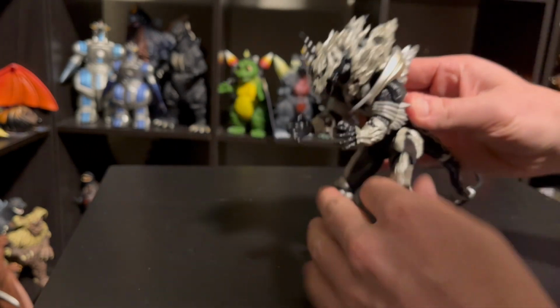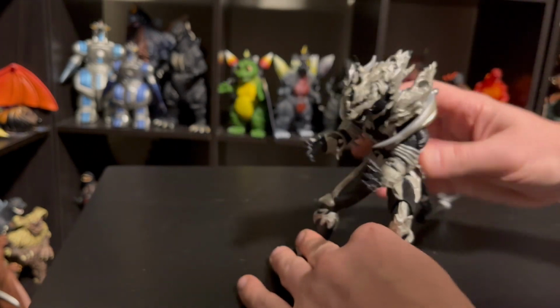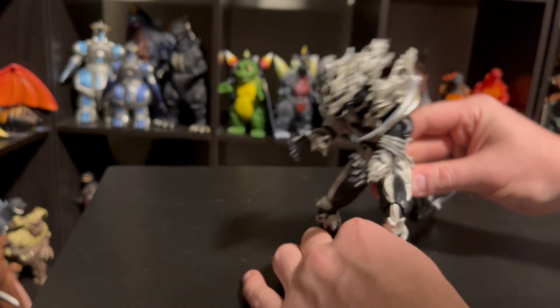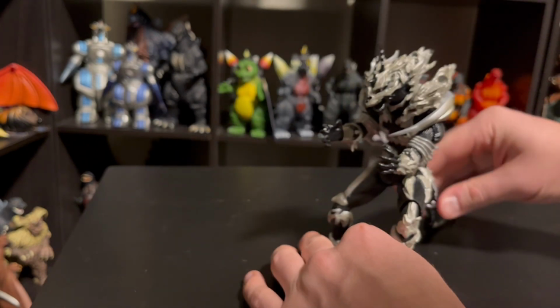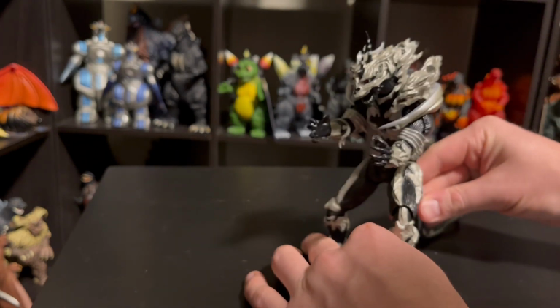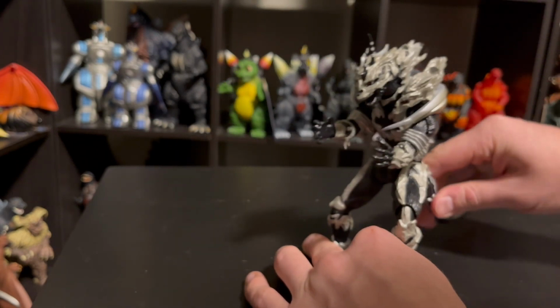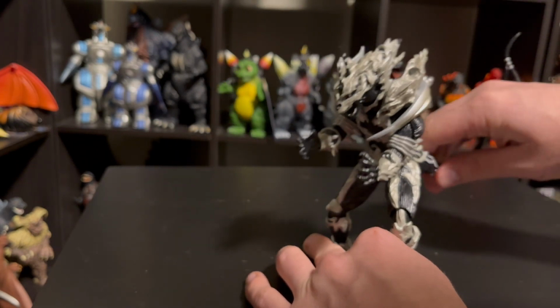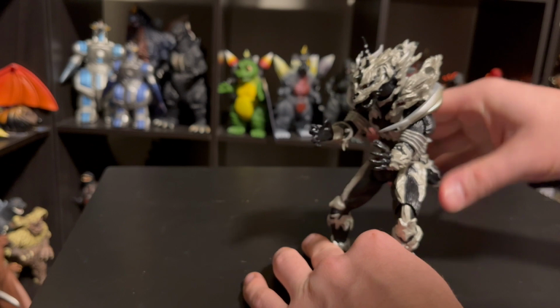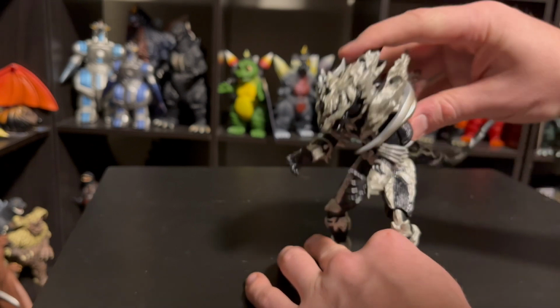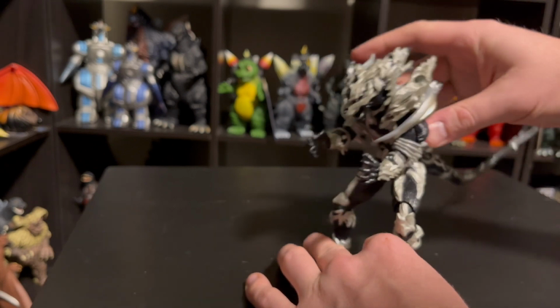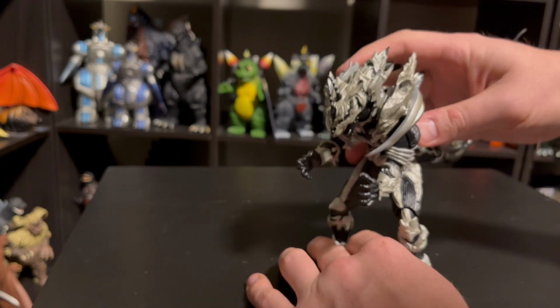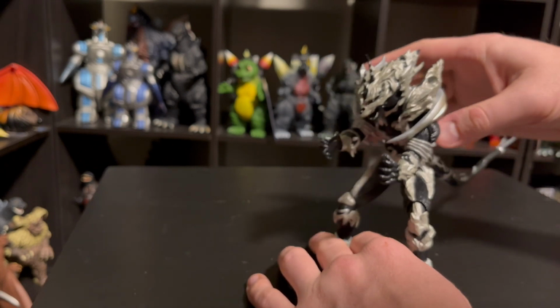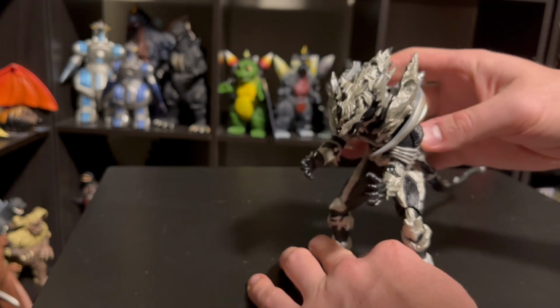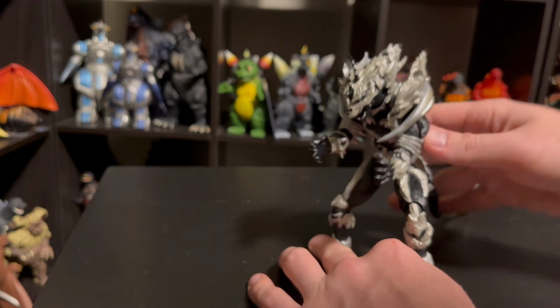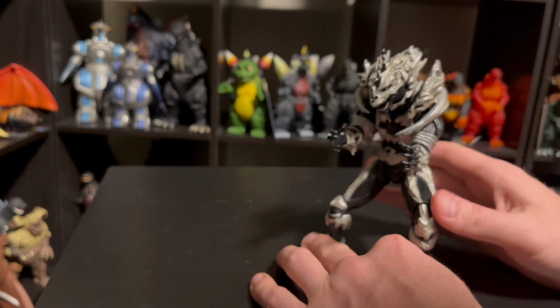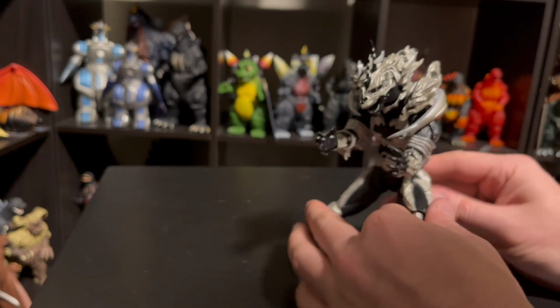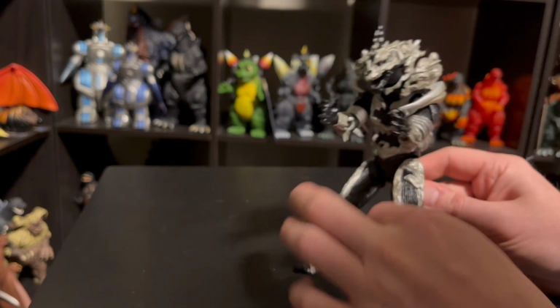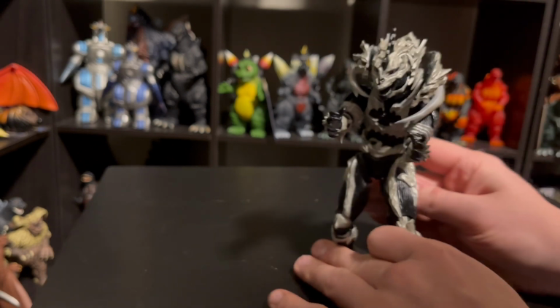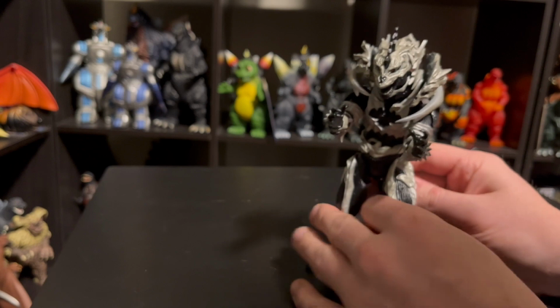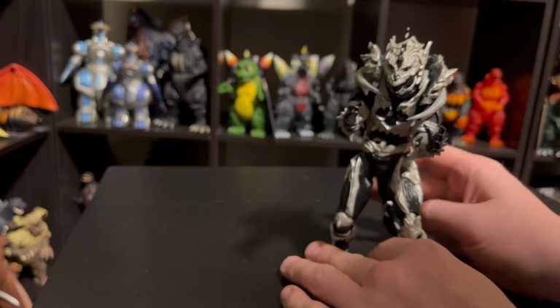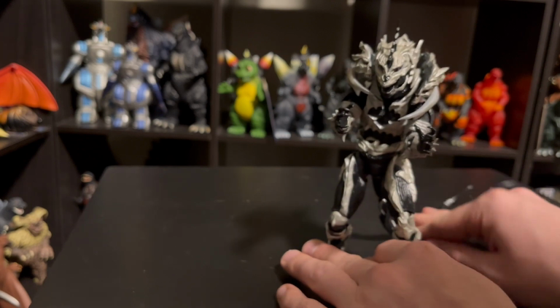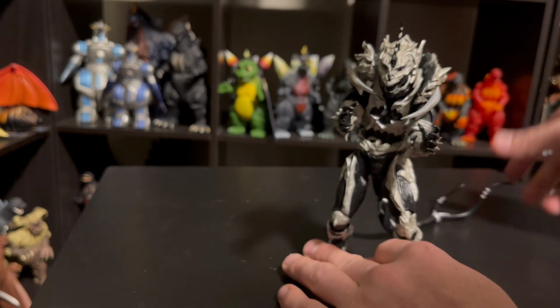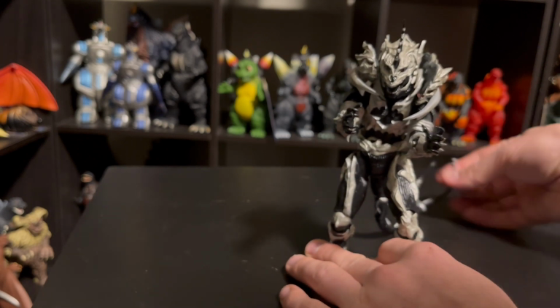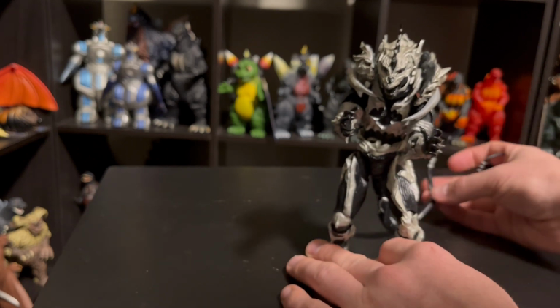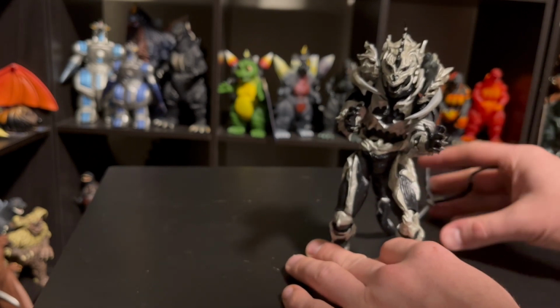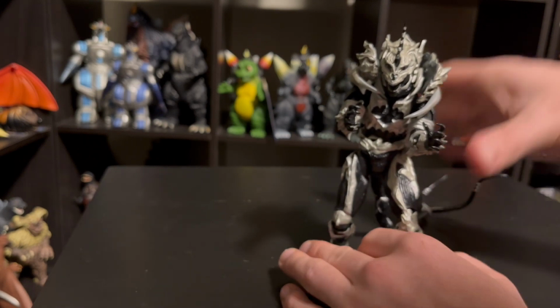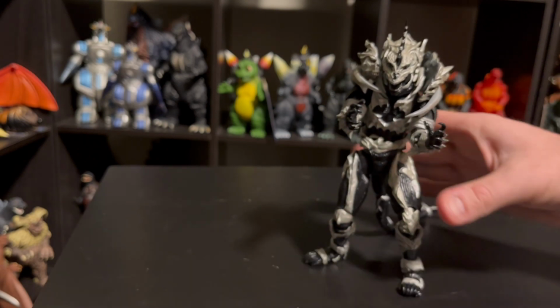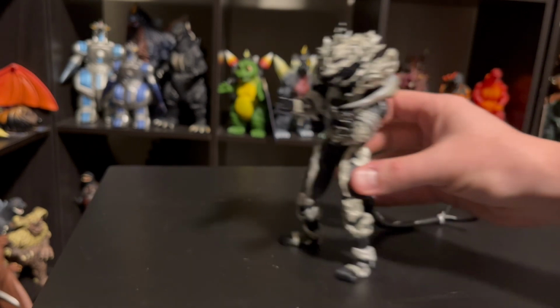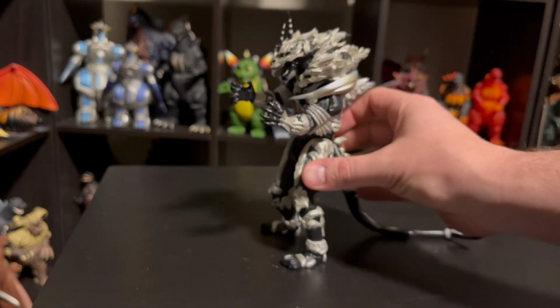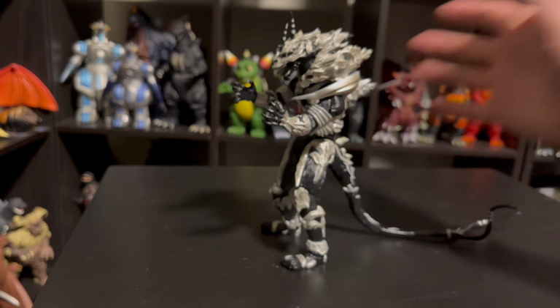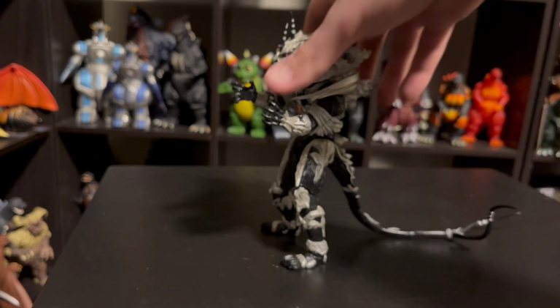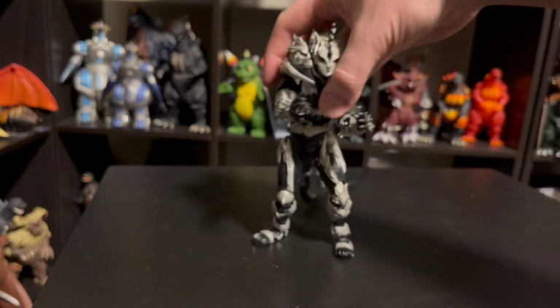He can stand without the use of his tail, but you definitely got to kind of work with him for a minute. I find it easiest to just go ahead and lean him back on that tail — it works fine and the tail still looks decent enough. So definitely looks good on the tail.